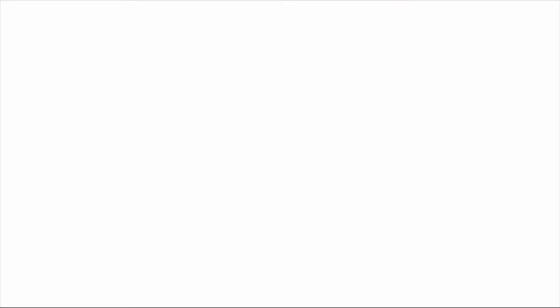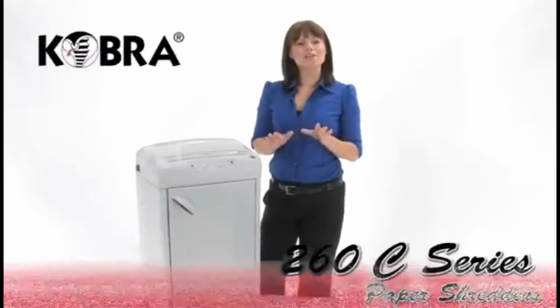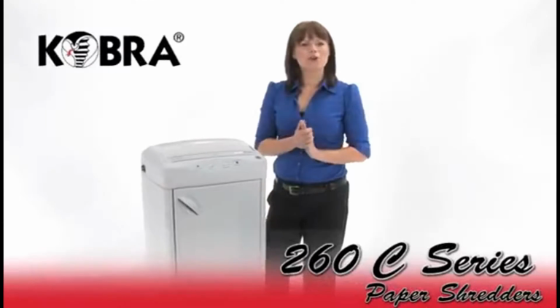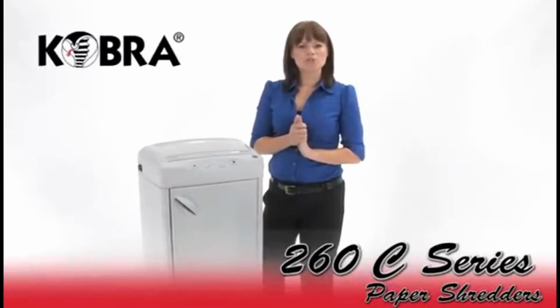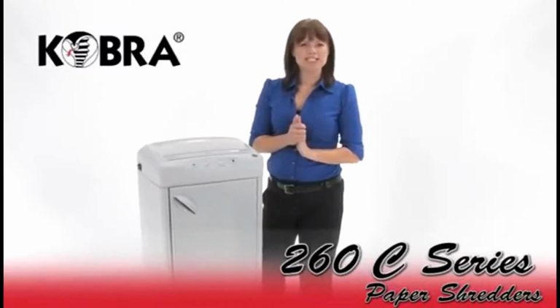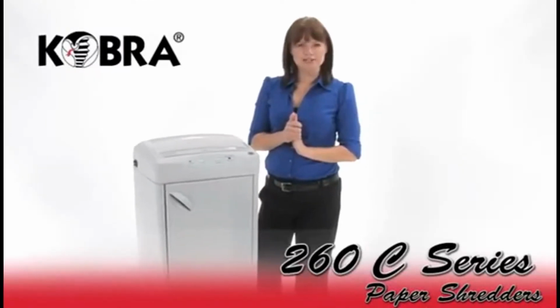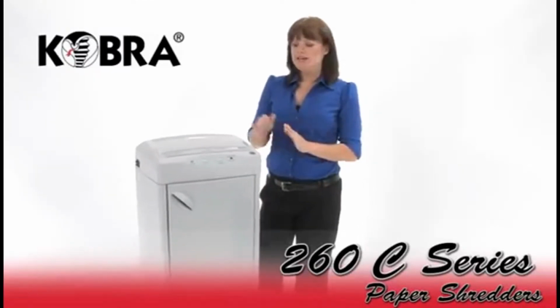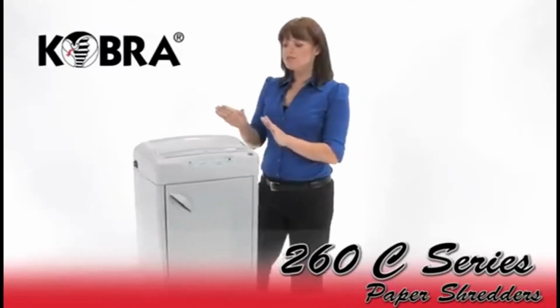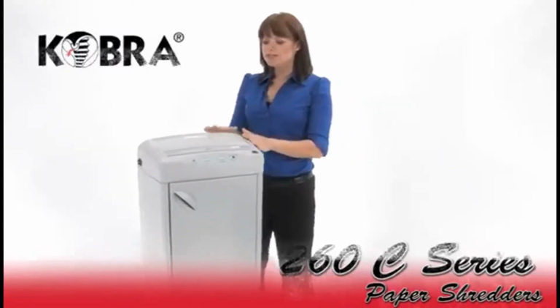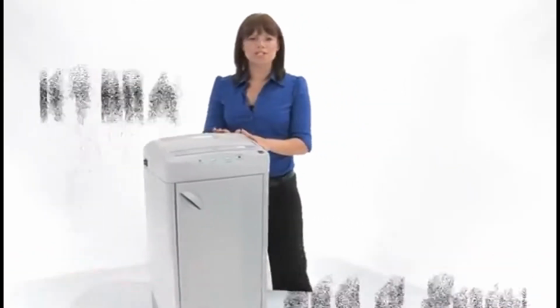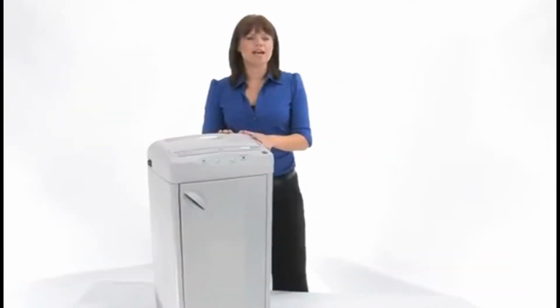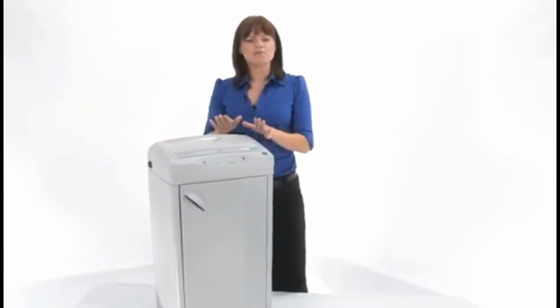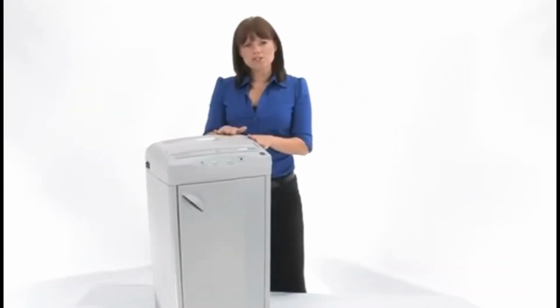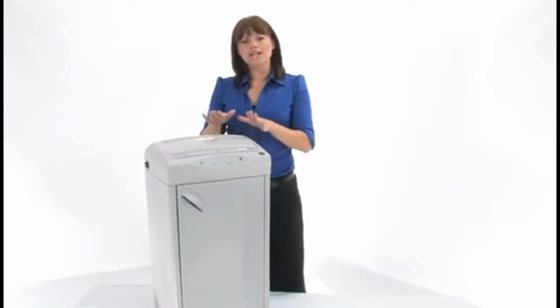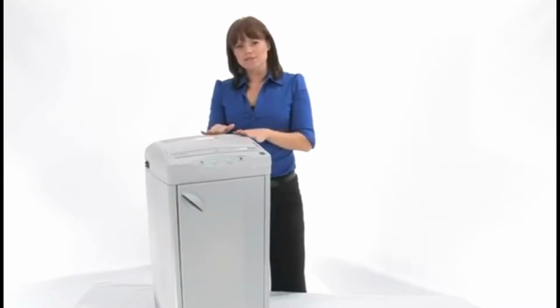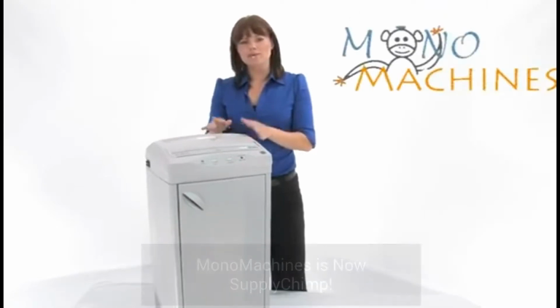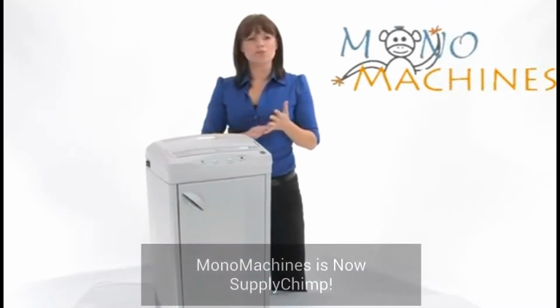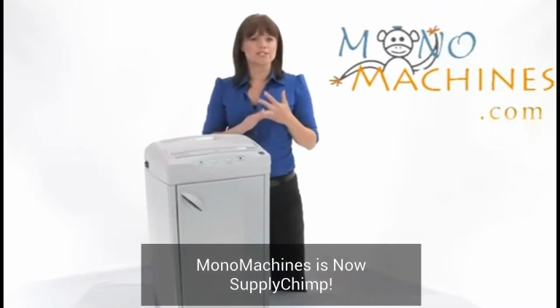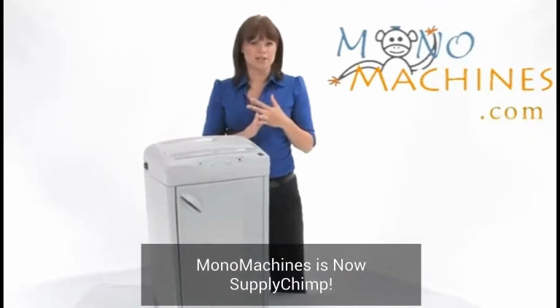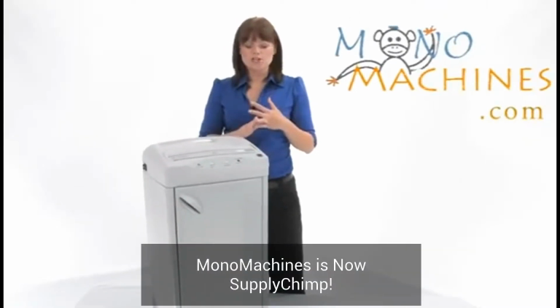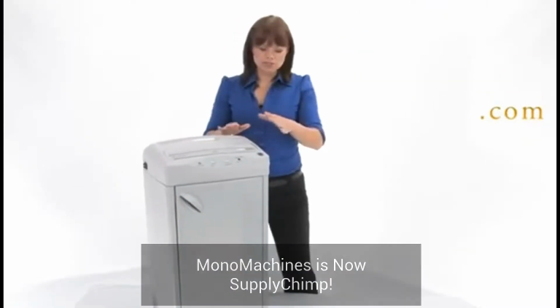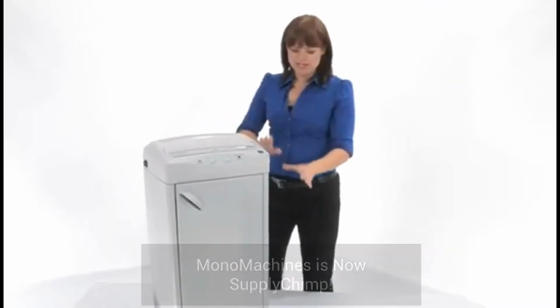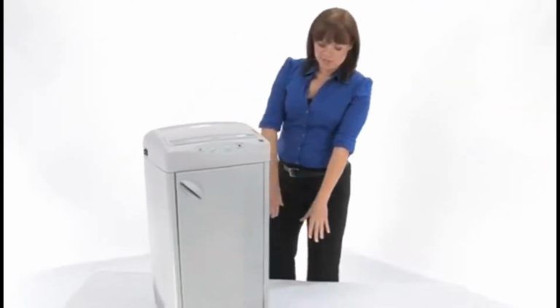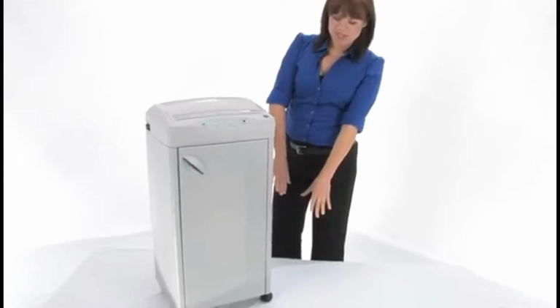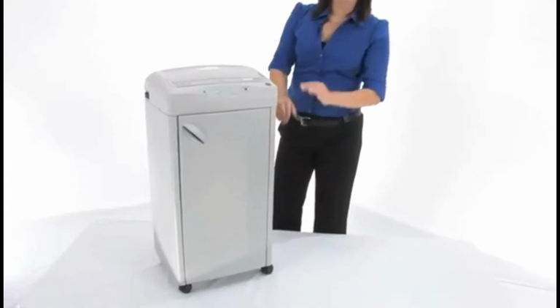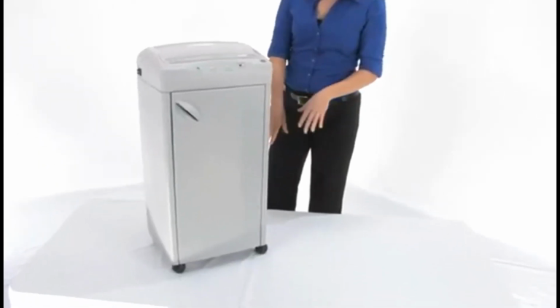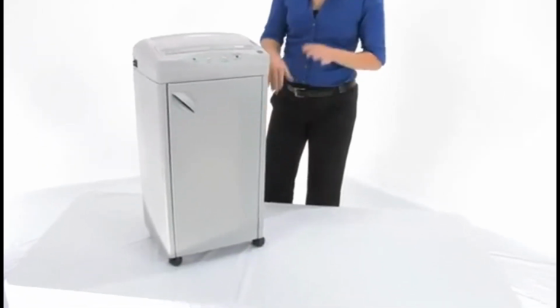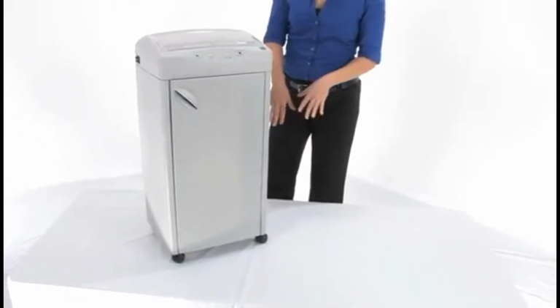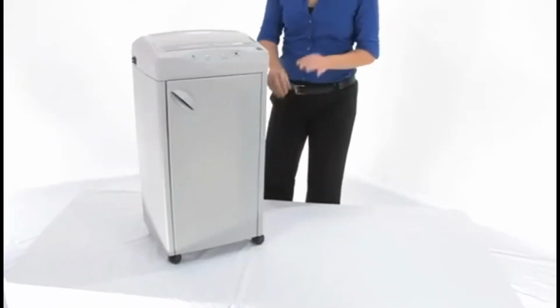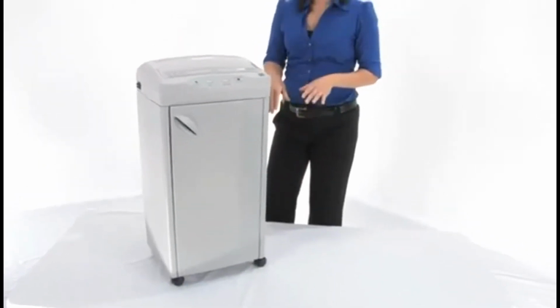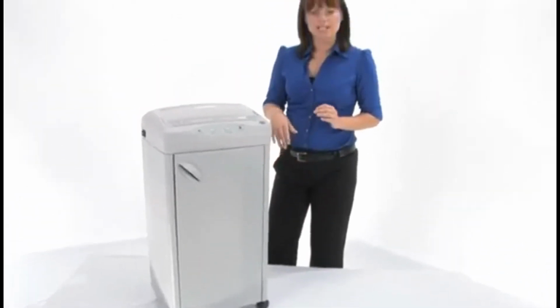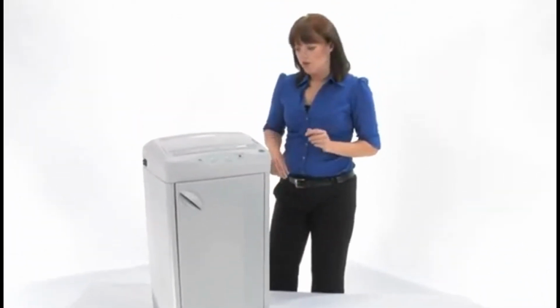I want to tell you about the Cobra 260C series. These are cross-cut machines and they come in C2 and C4, meaning level 3 and level 4 security. It's a big machine but it's on wheels, so it's mobile and you can take it where it needs to go.